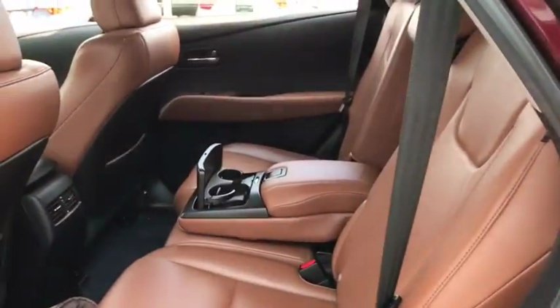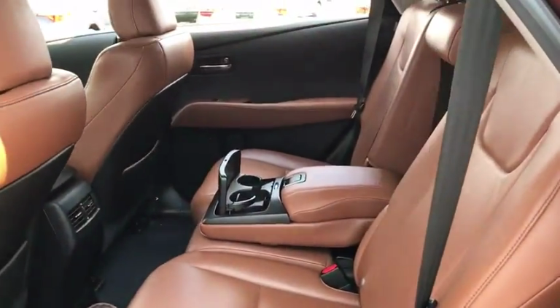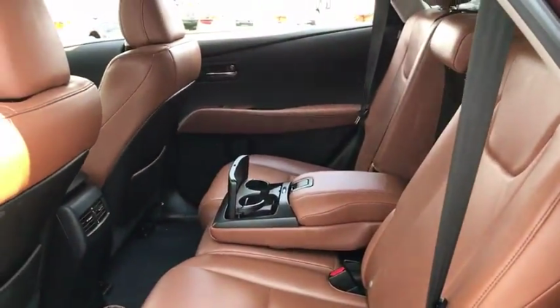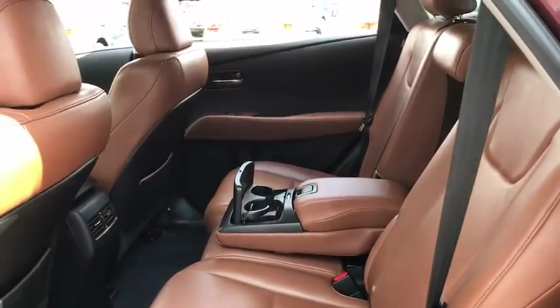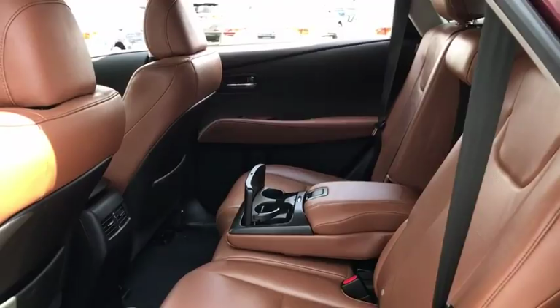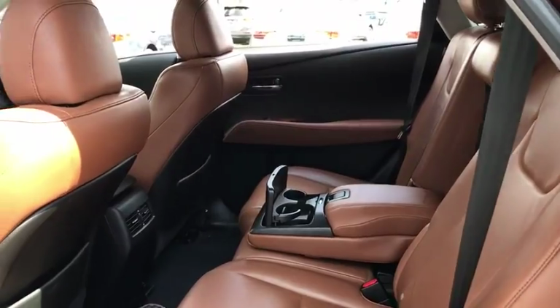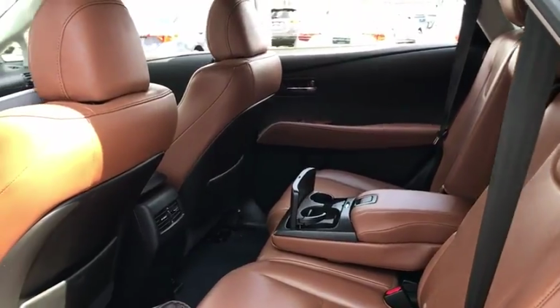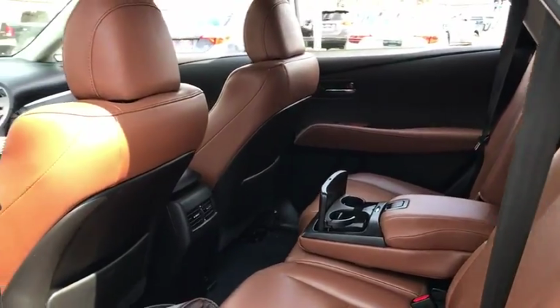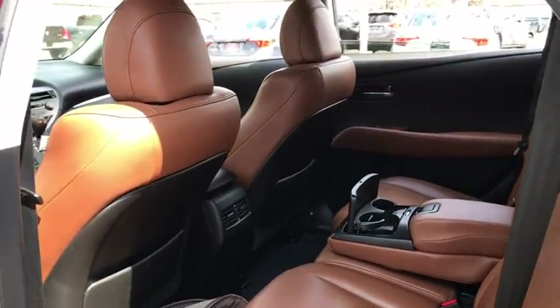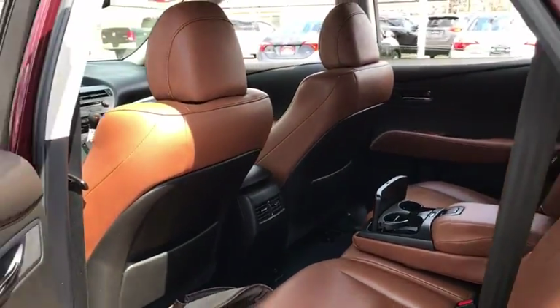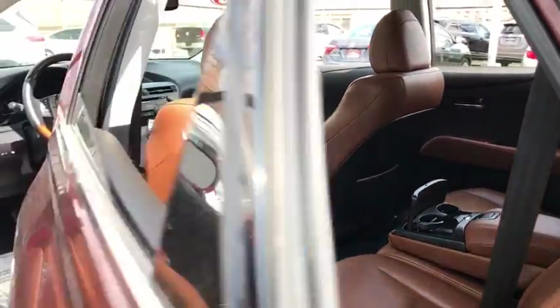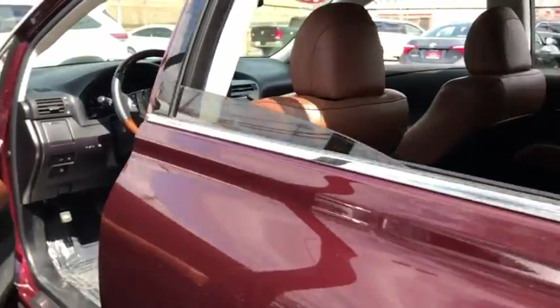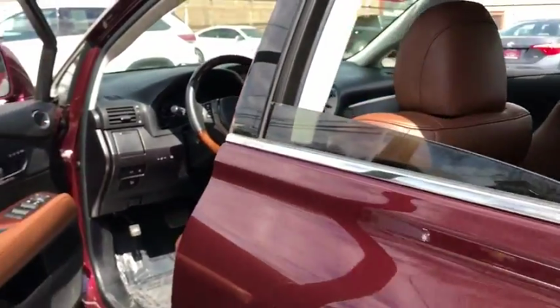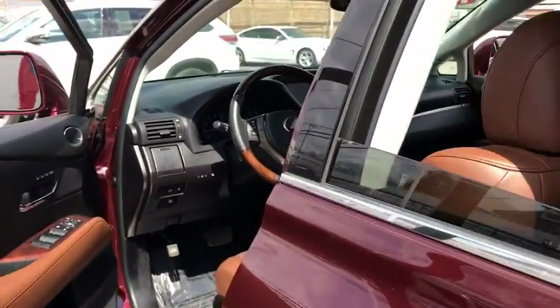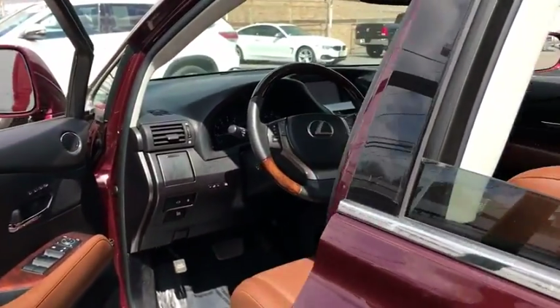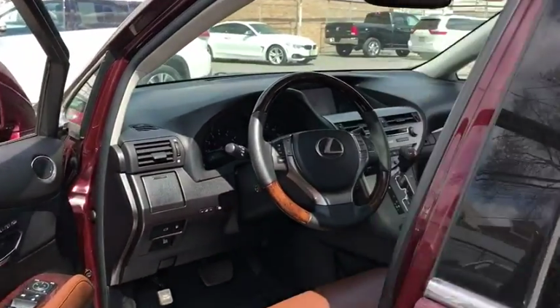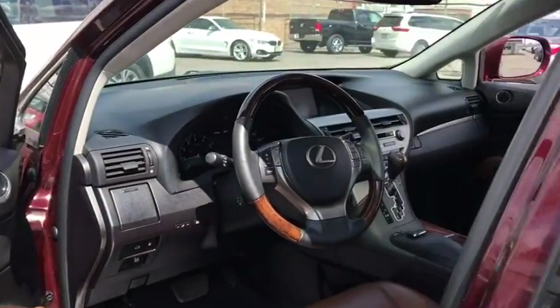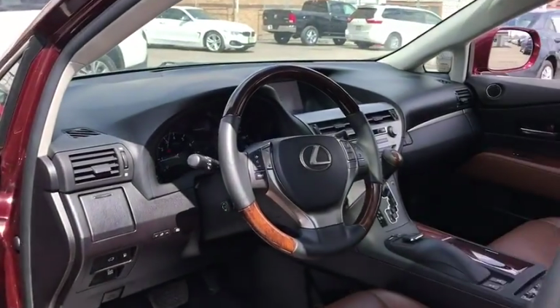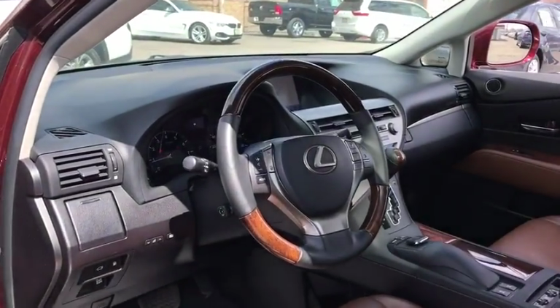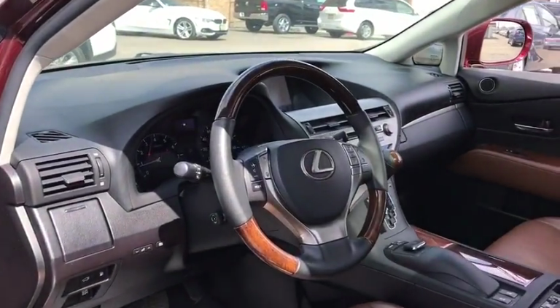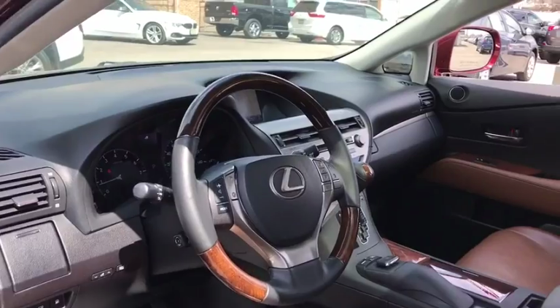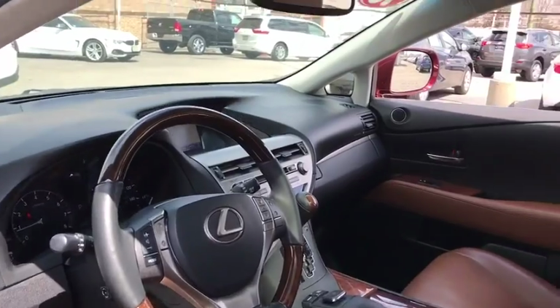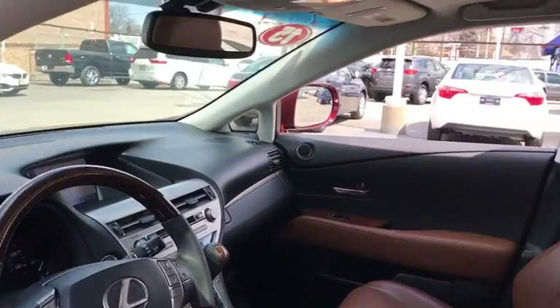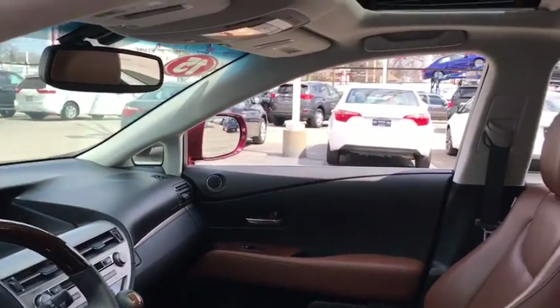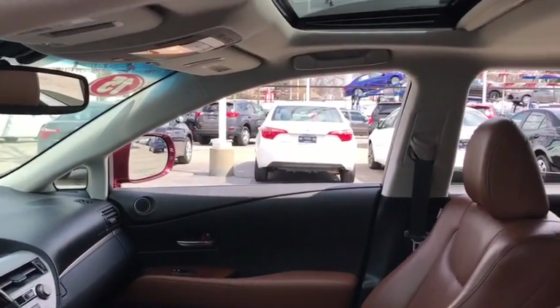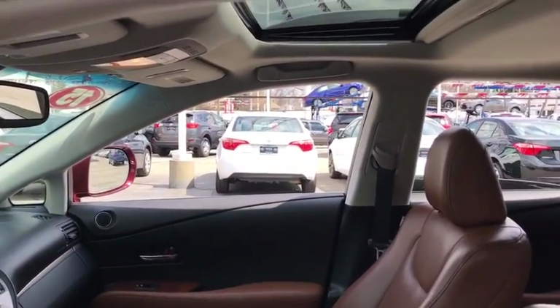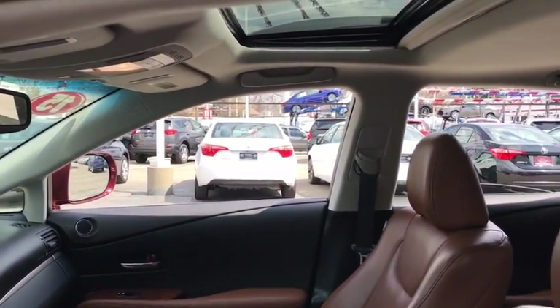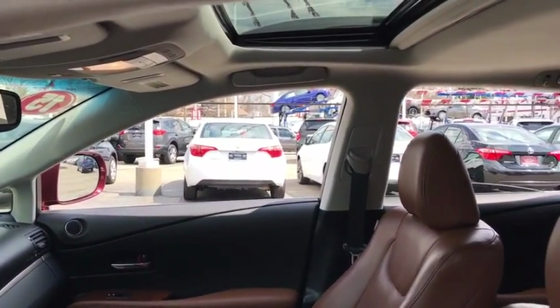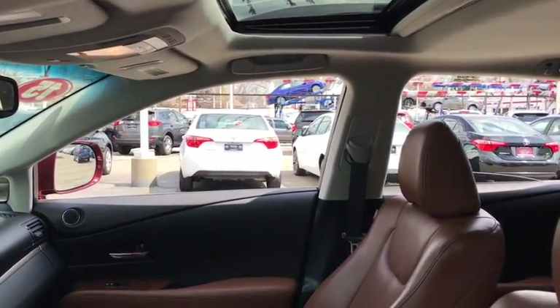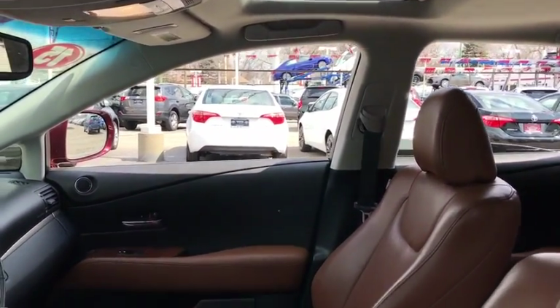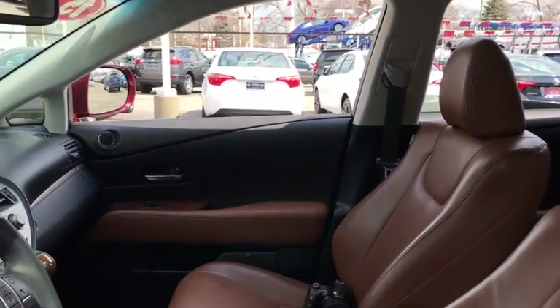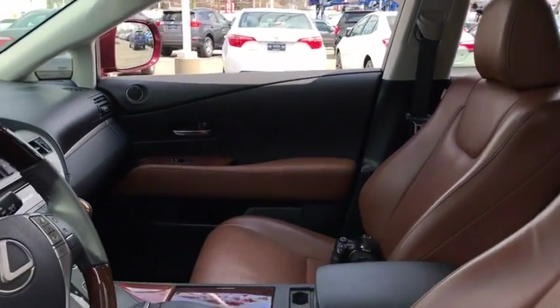Leather-wrapped steering wheel, power steering, adjustable steering wheel, aluminum wheels, auto-dimming rearview mirror, keyless start, floor mat, cruise control, four-wheel disc brakes.